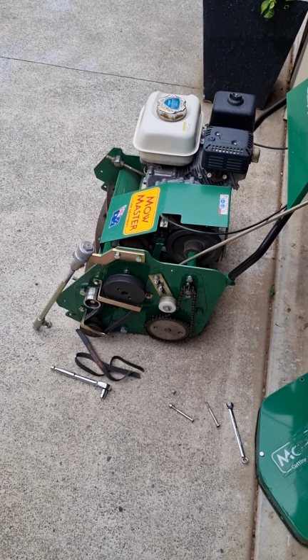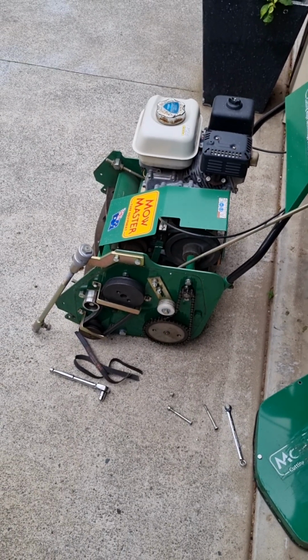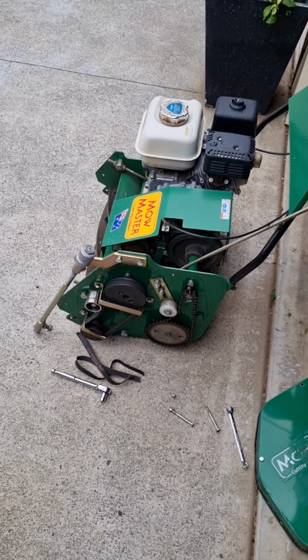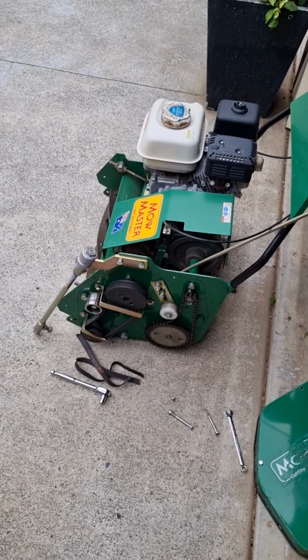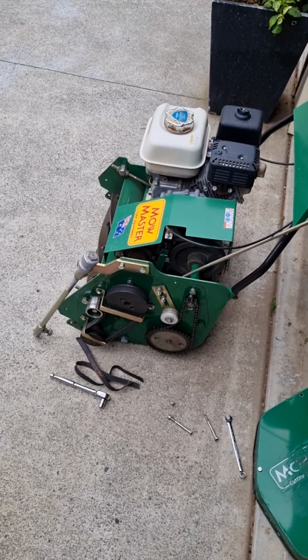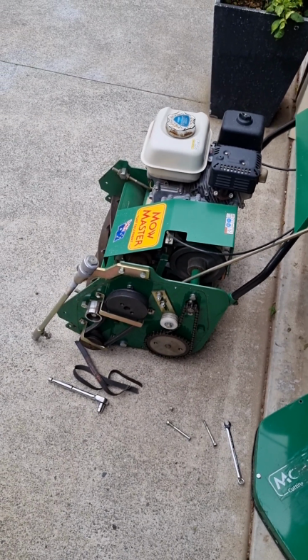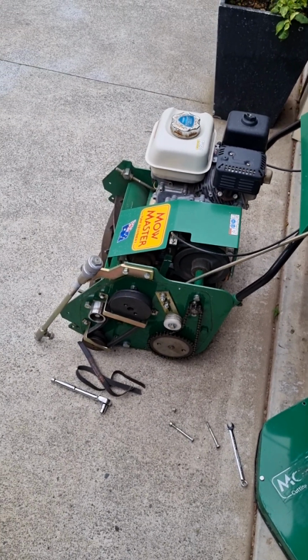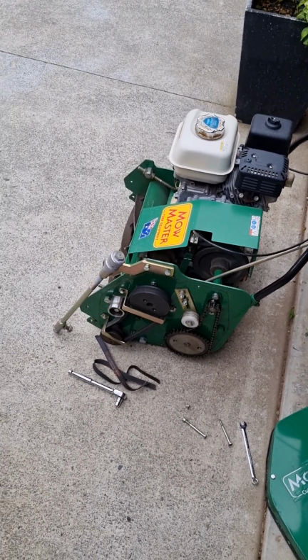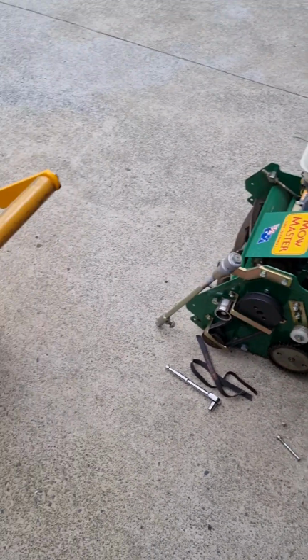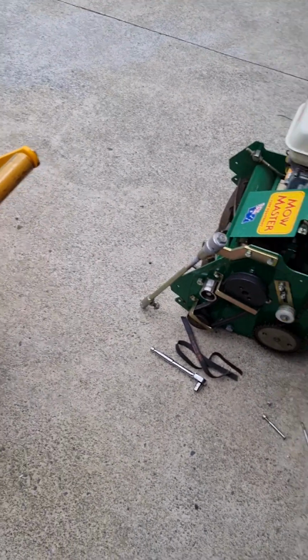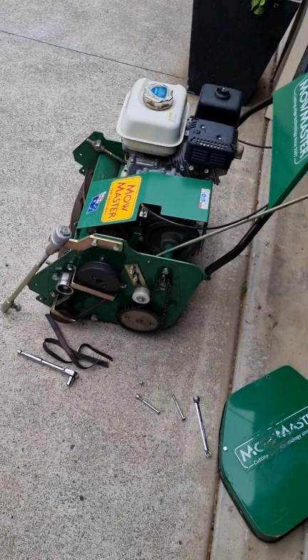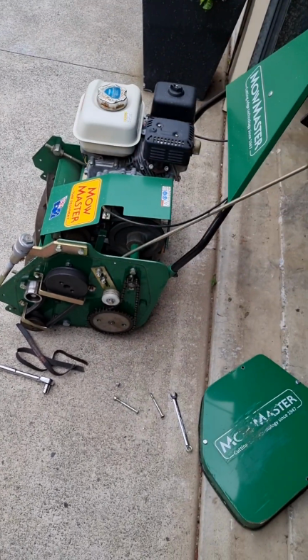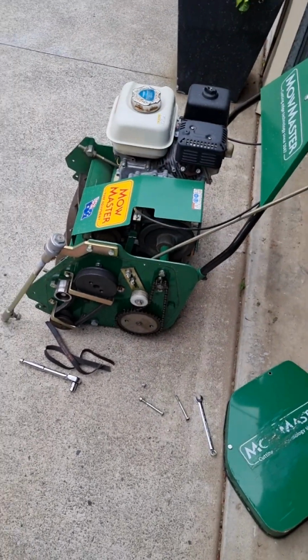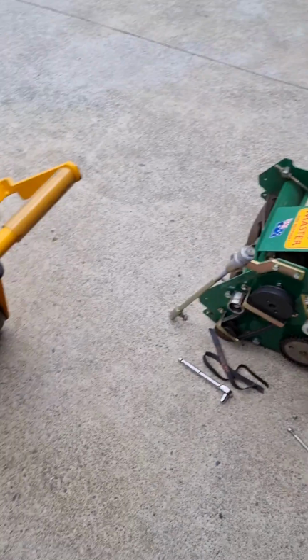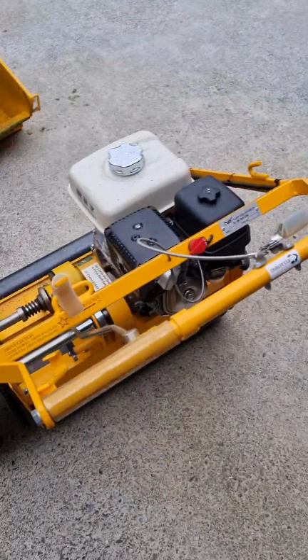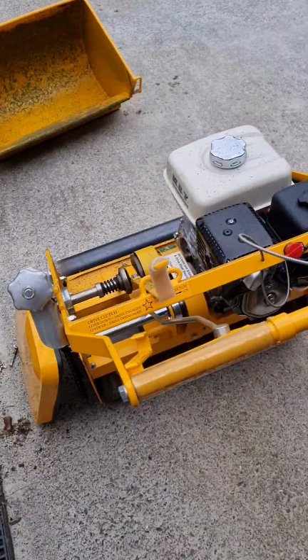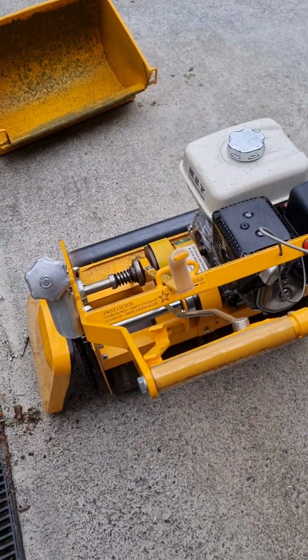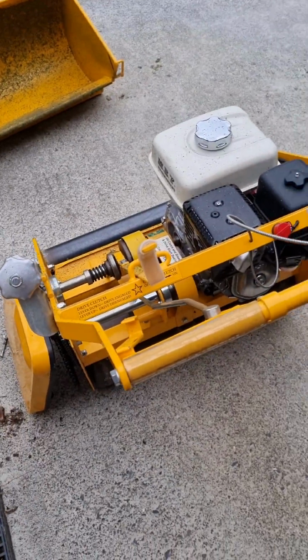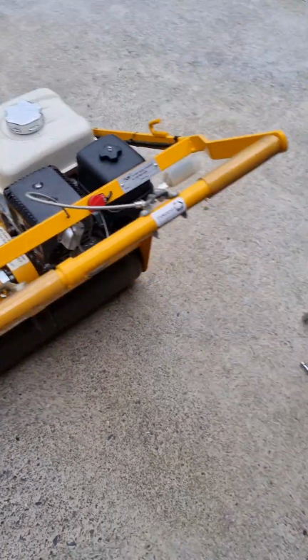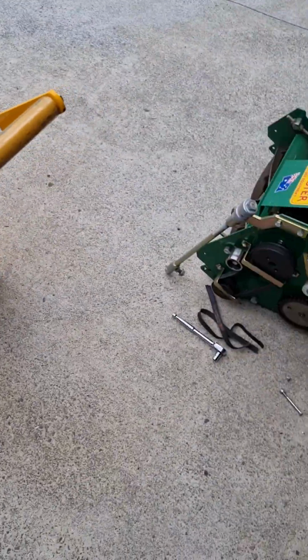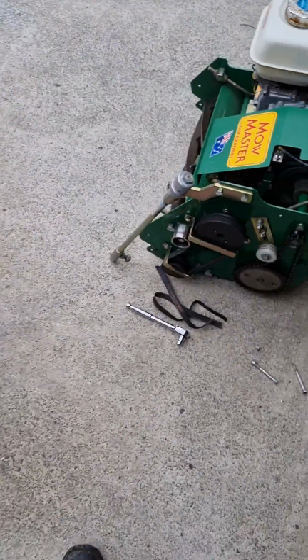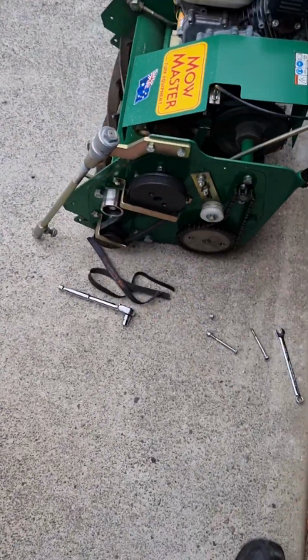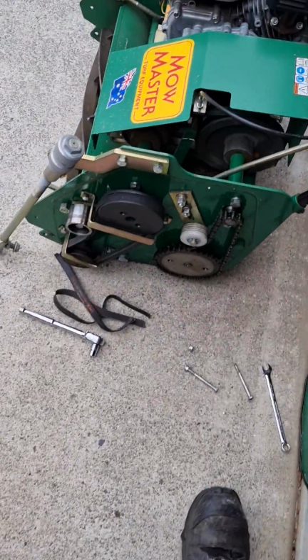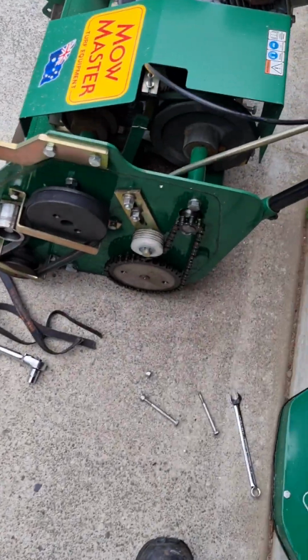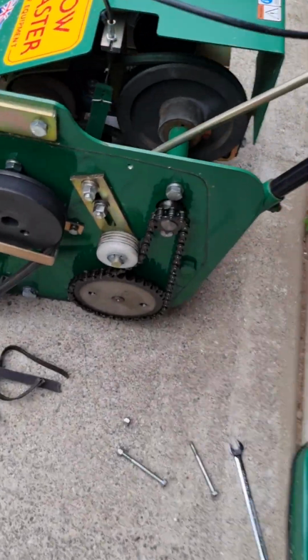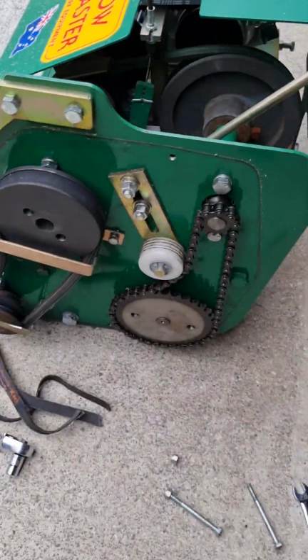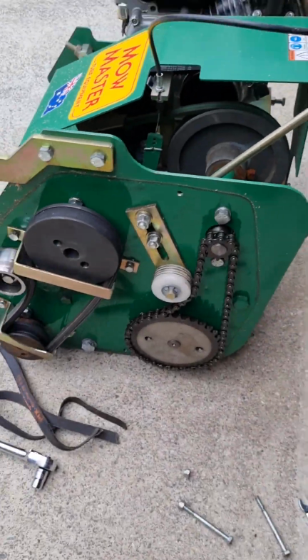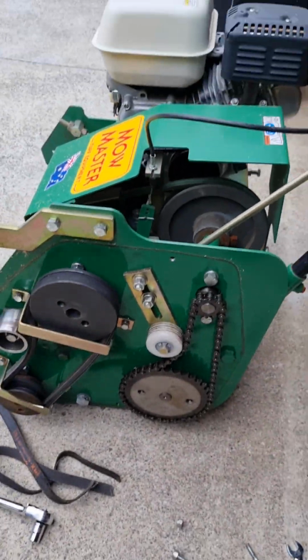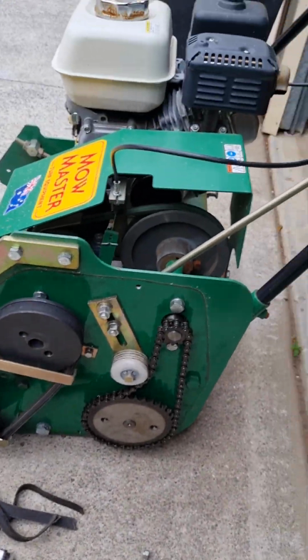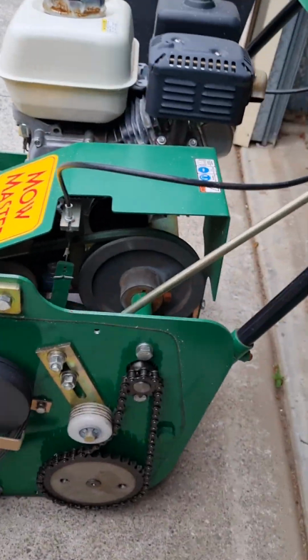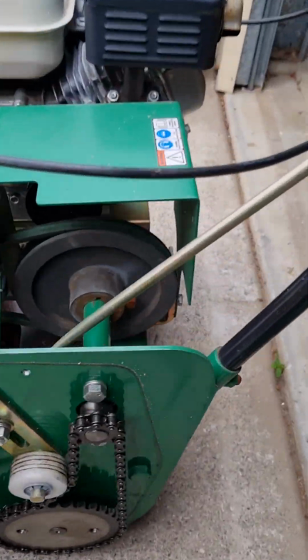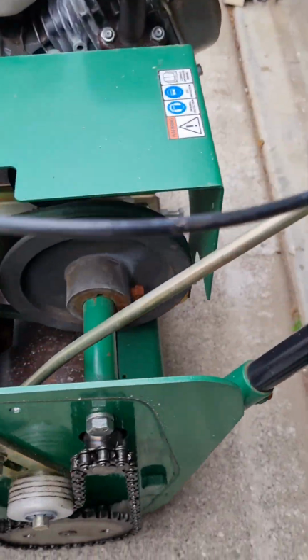Hey Brad, it's Paul here mate. Just wanted to do a quick video for you on the MoMaster and the MEY — just a bit easier to have a look at the differences between them.